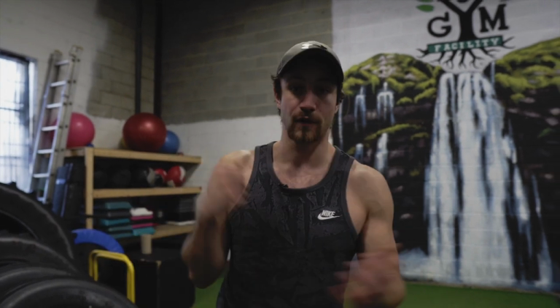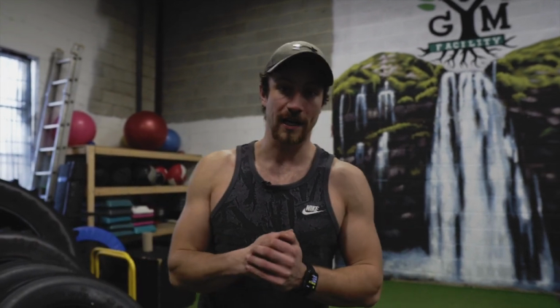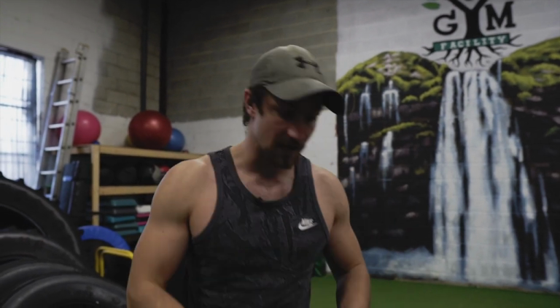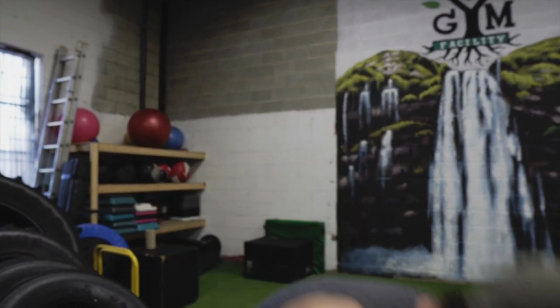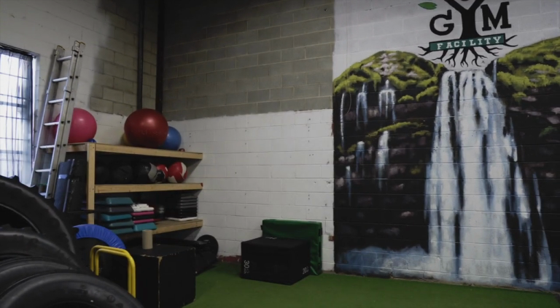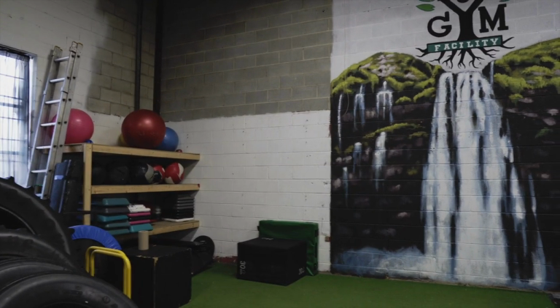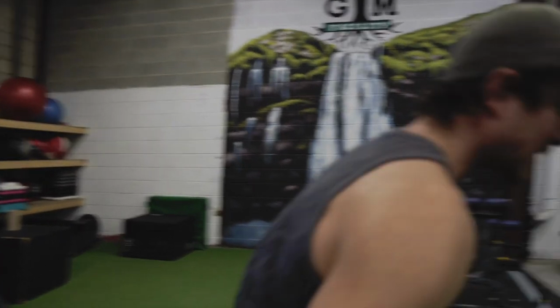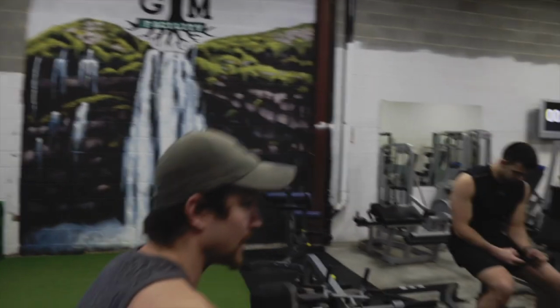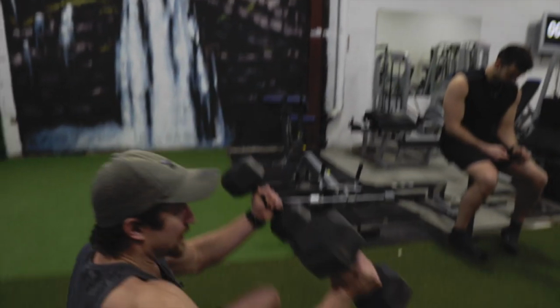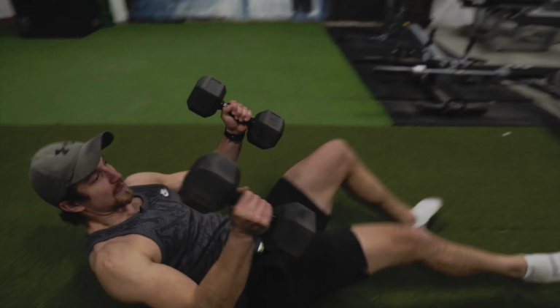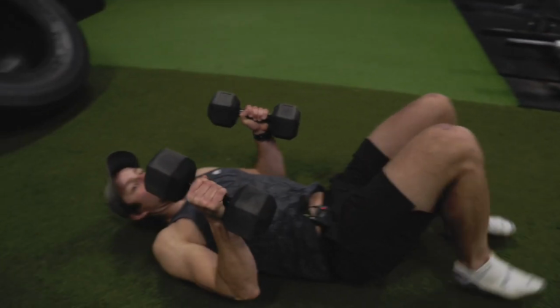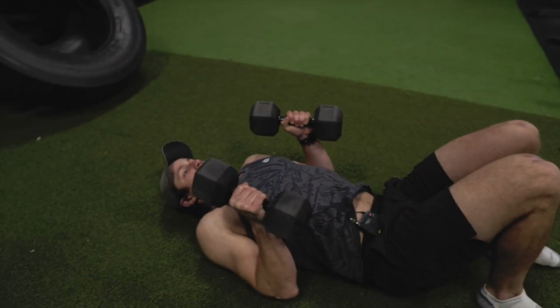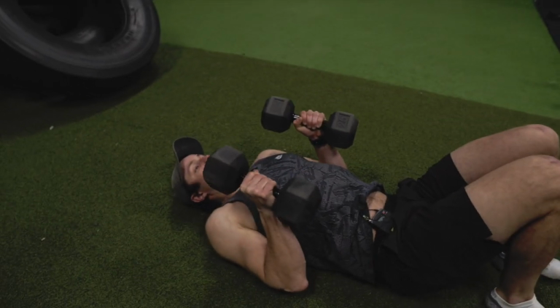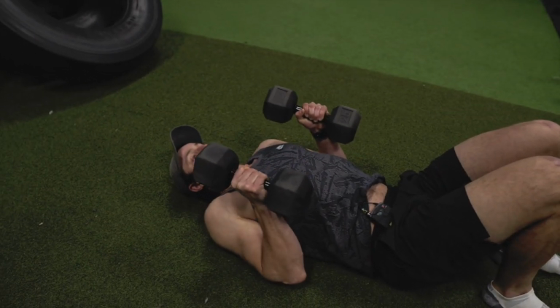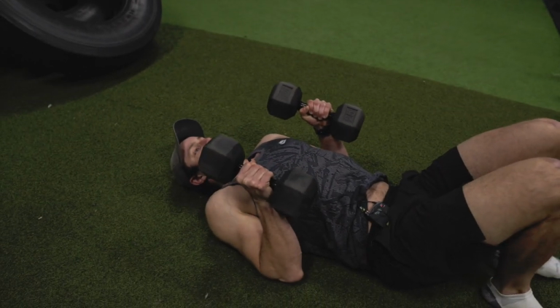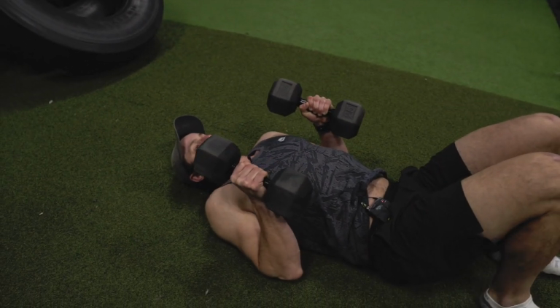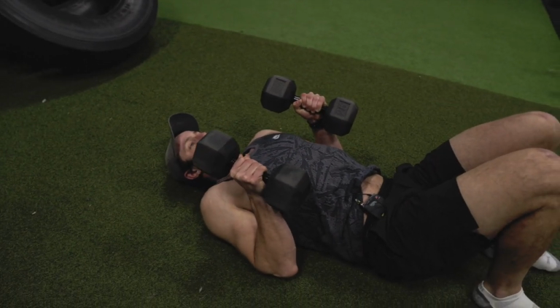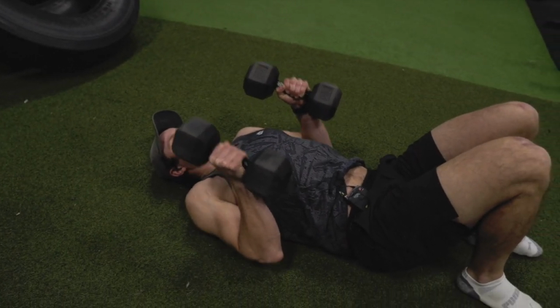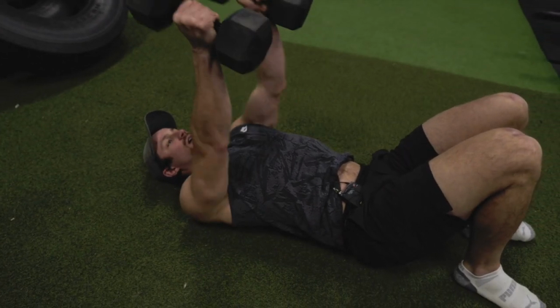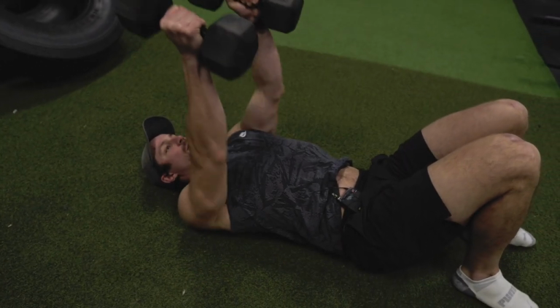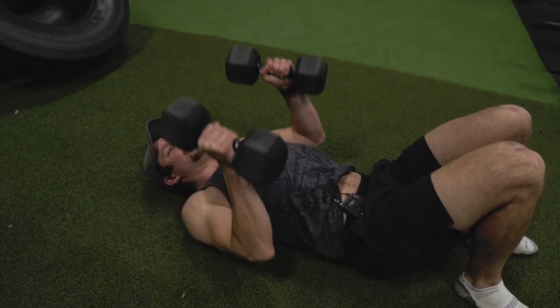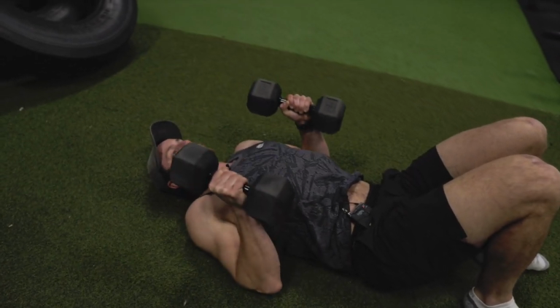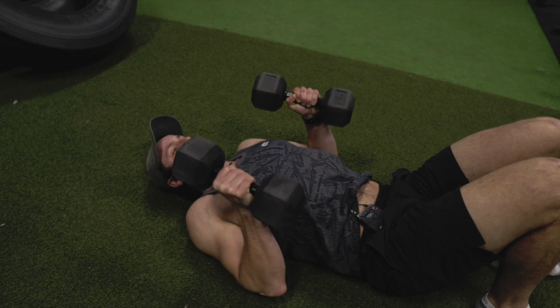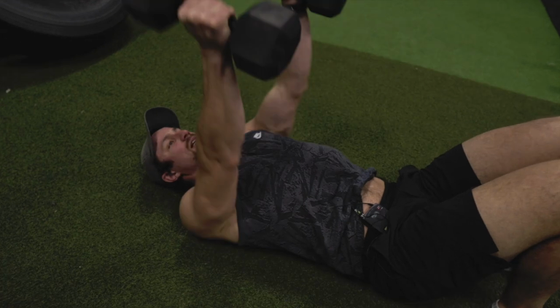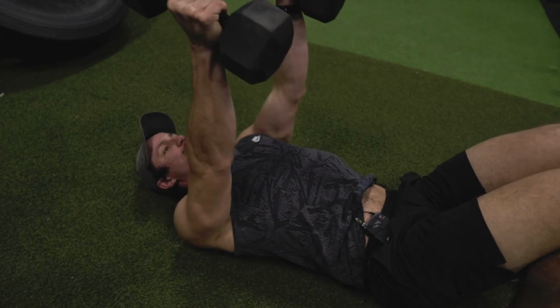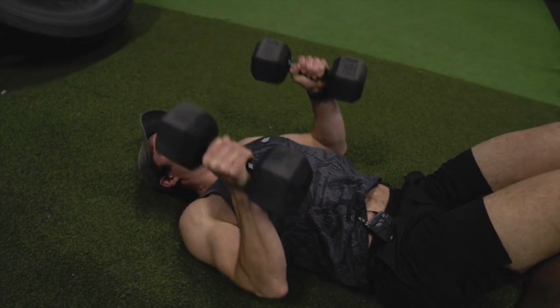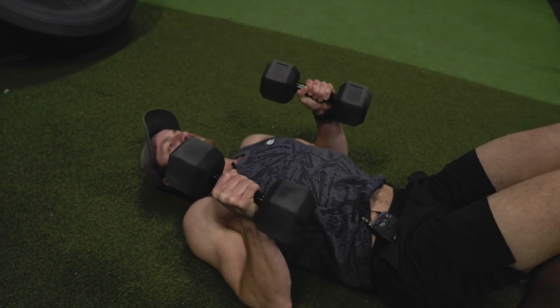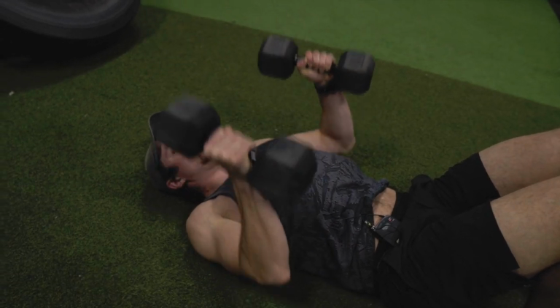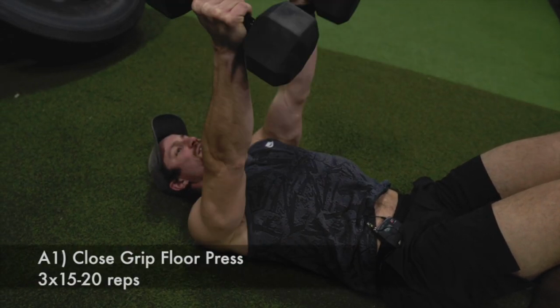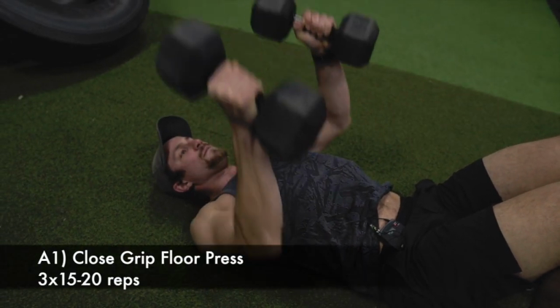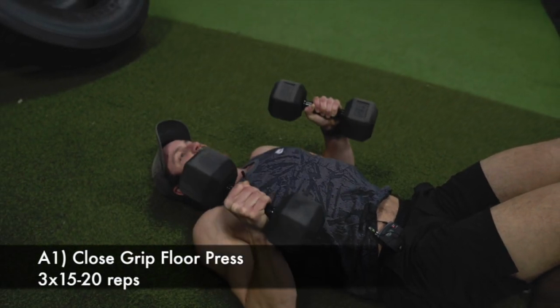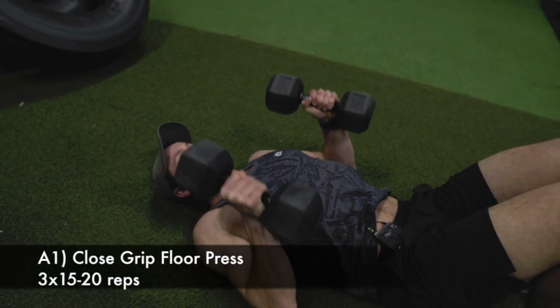First circuit is going to be dumbbell floor press. Take your dumbbells and keep your arms nice and tight to target more triceps. We're going to be doing about 15 to 20 reps, depending on how much weight you have. Let's blast these out.